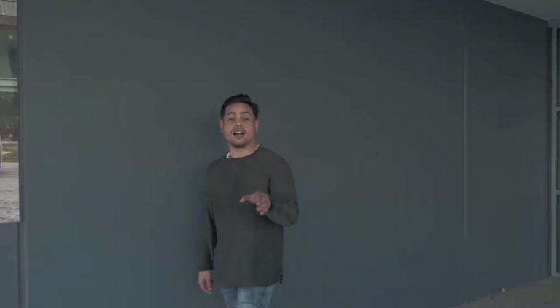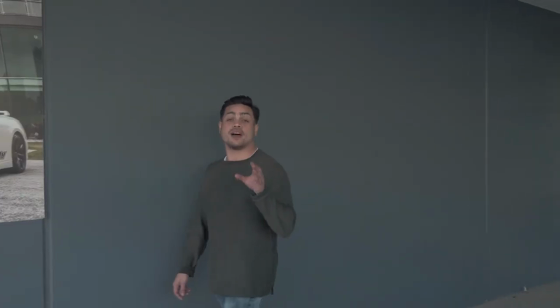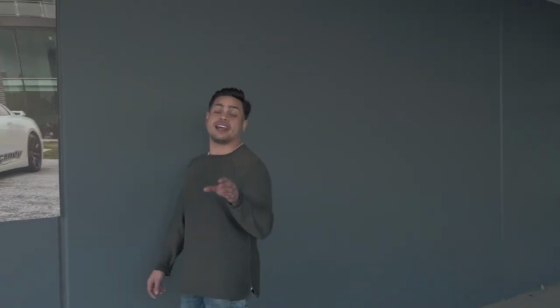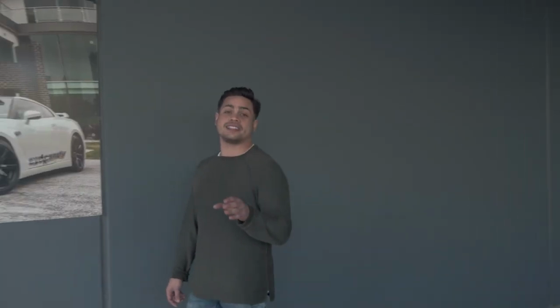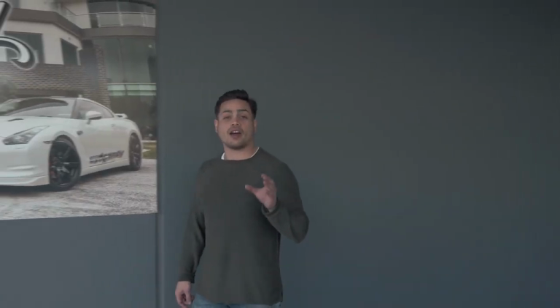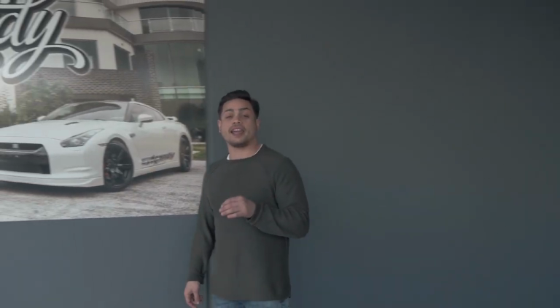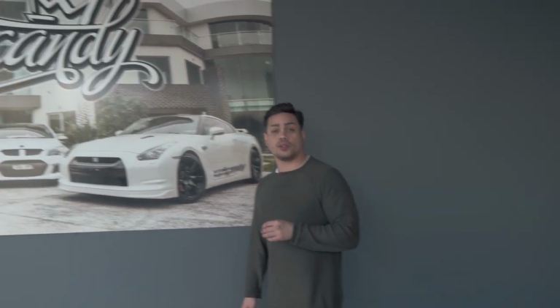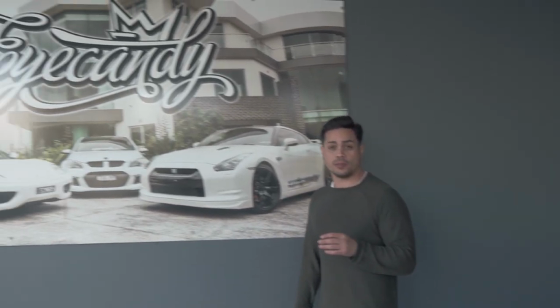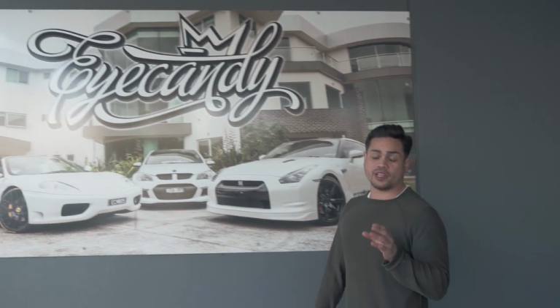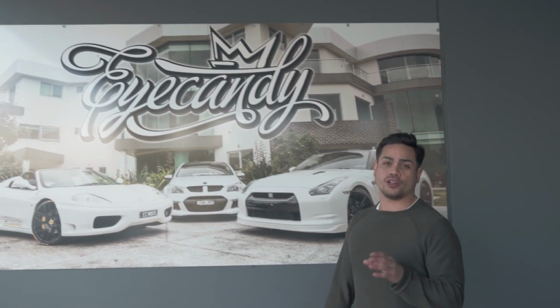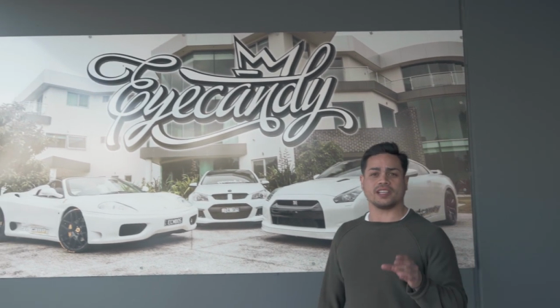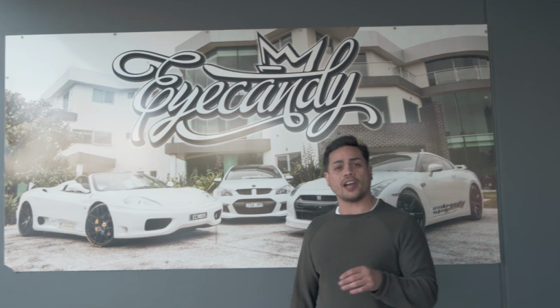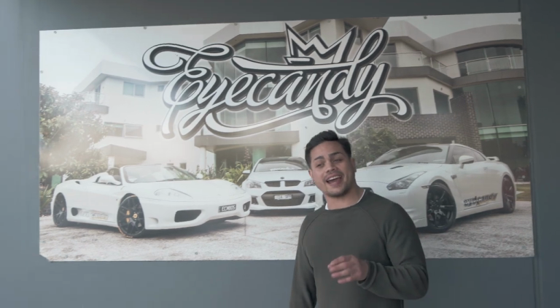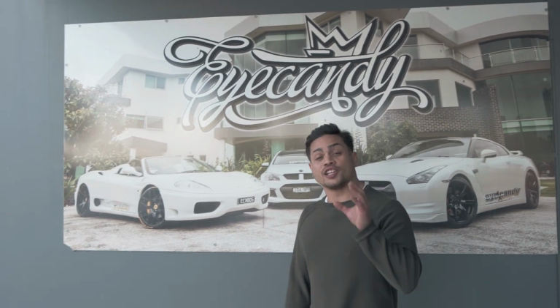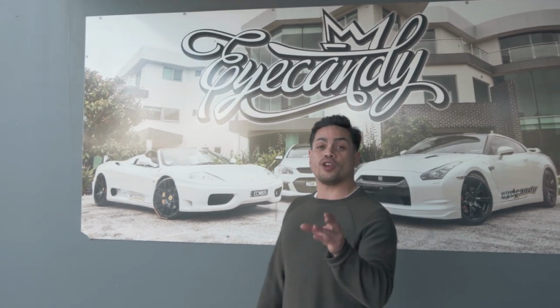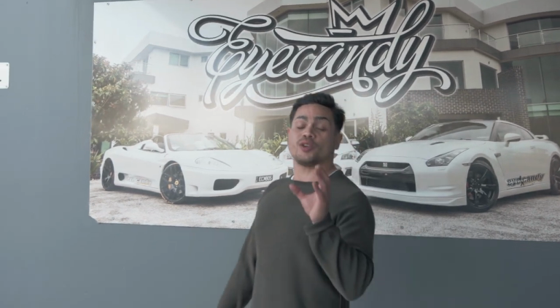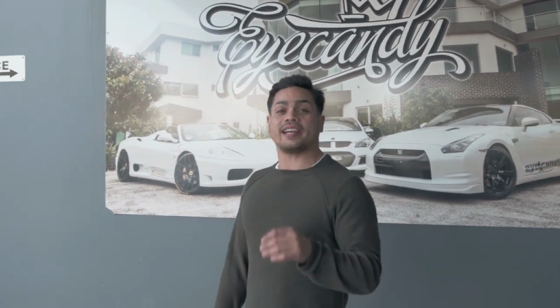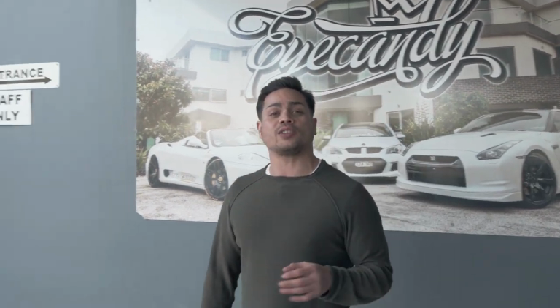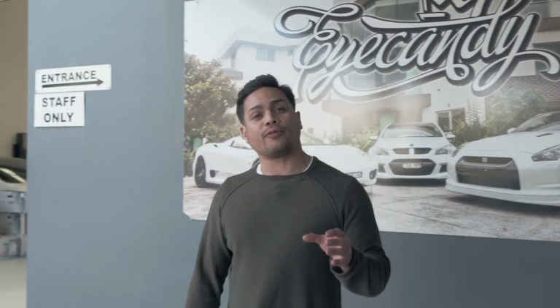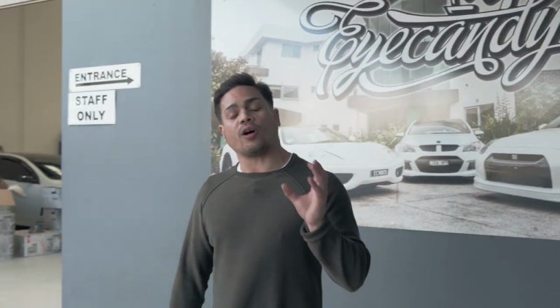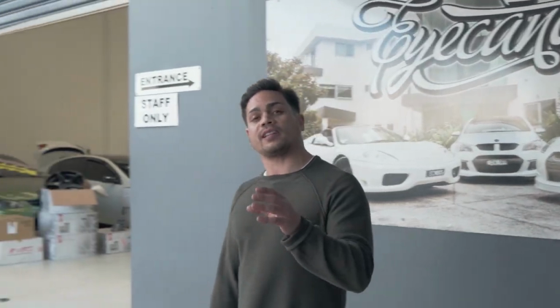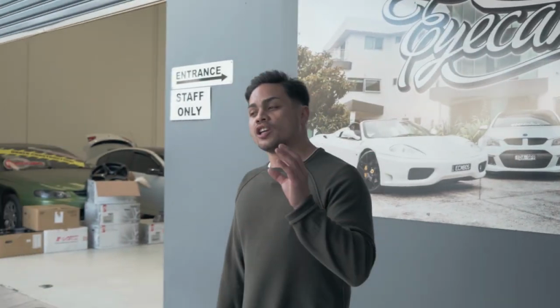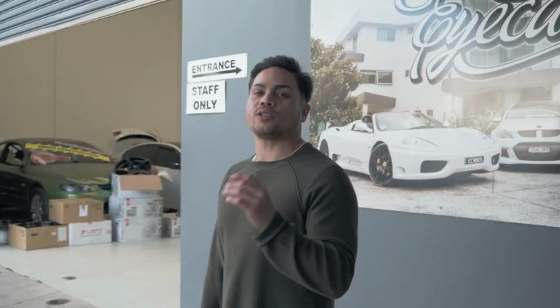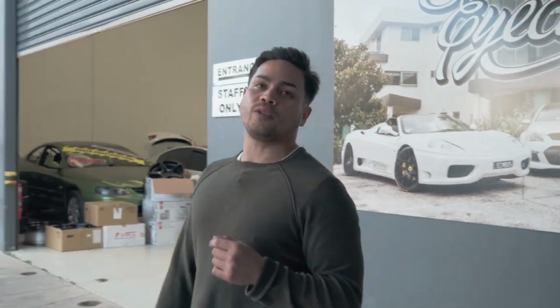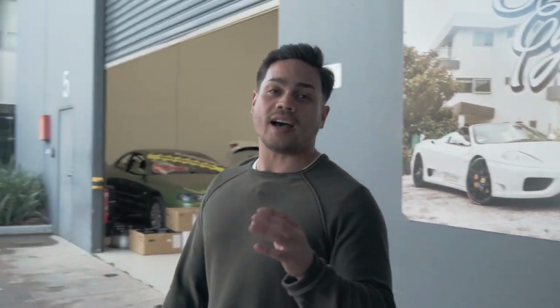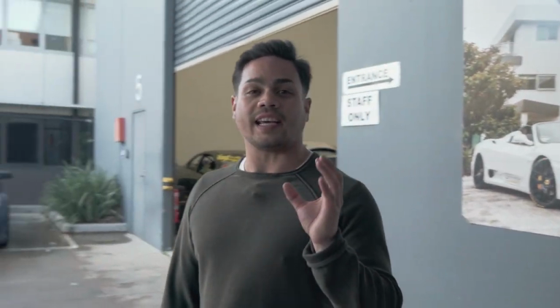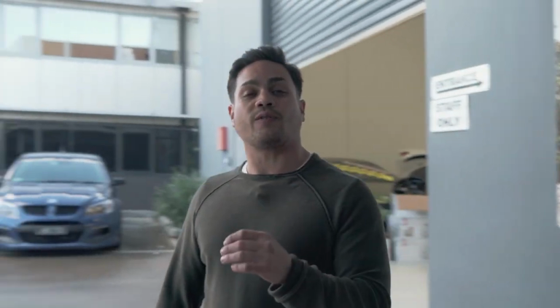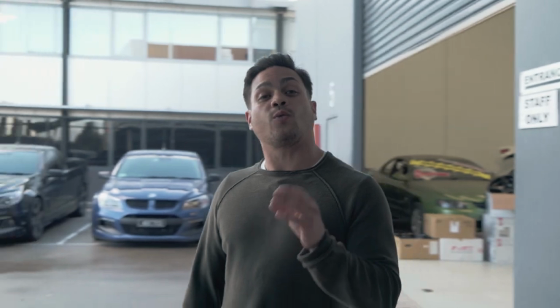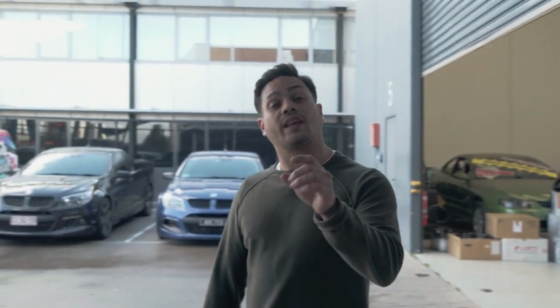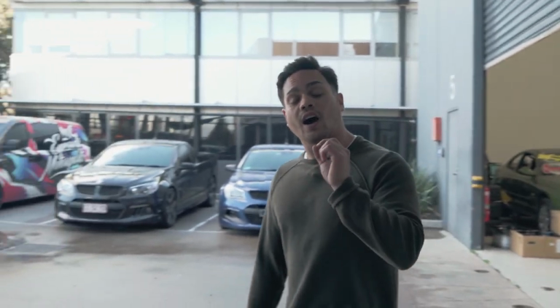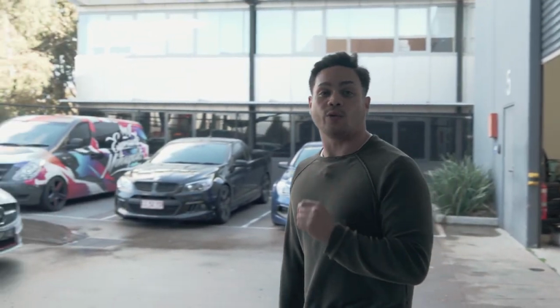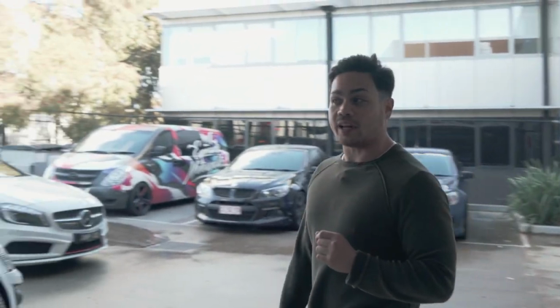I'm Dan, here today at iCandy Motorsports in Melbourne. The owner Troy has invited me down to show me the goods he has on offer and to show us a few of the cars he's modified with our wheel products.